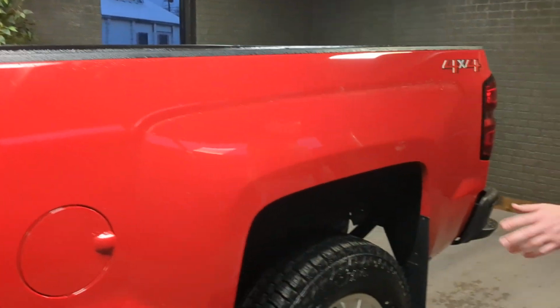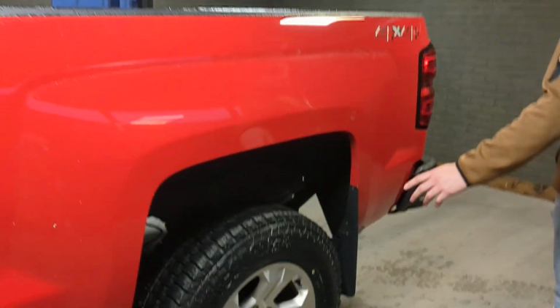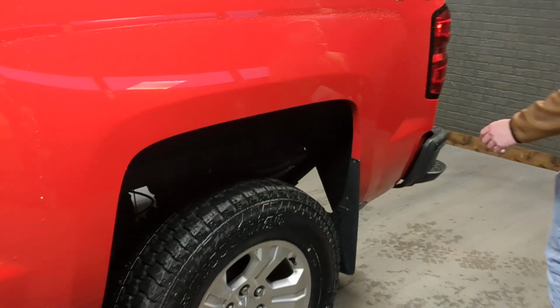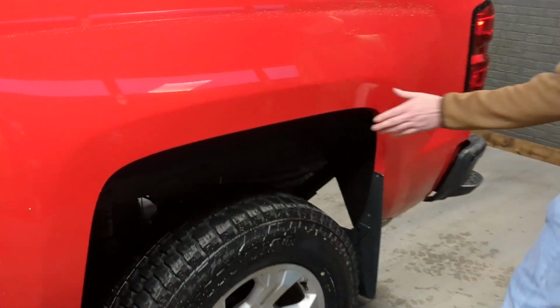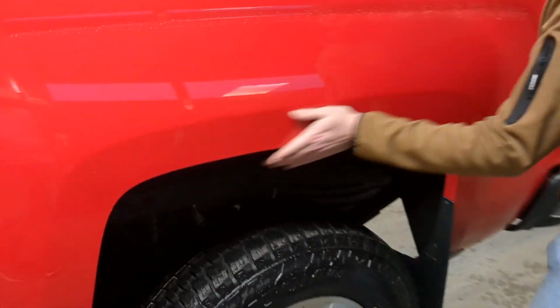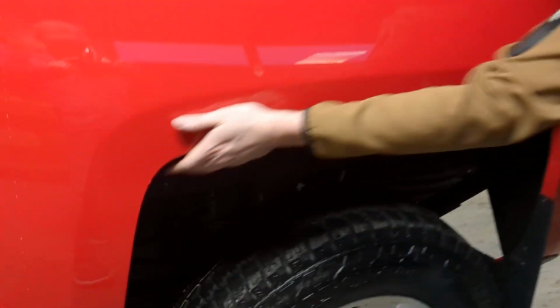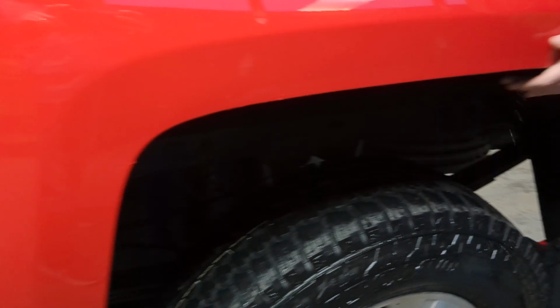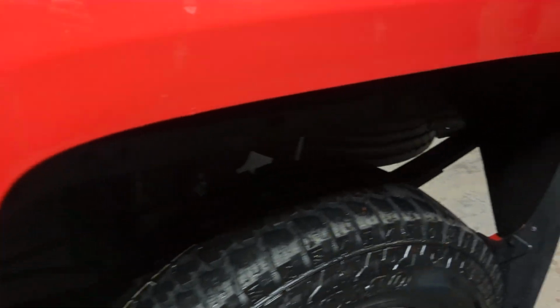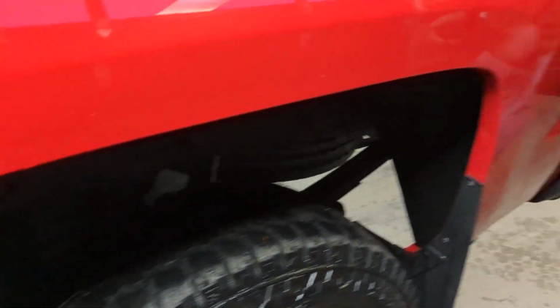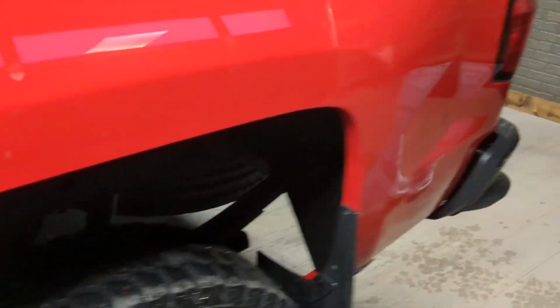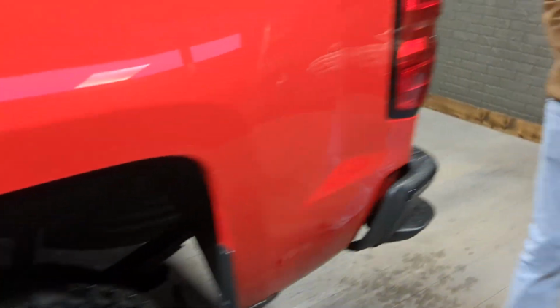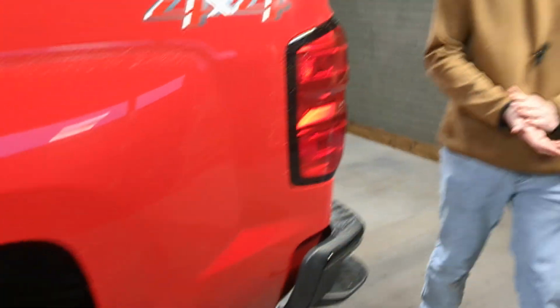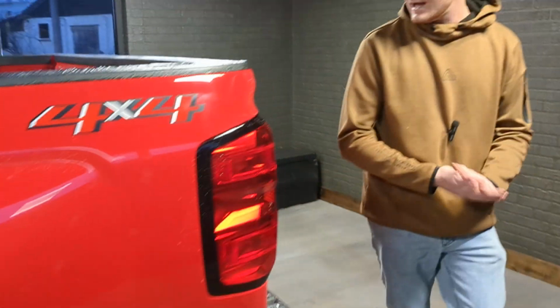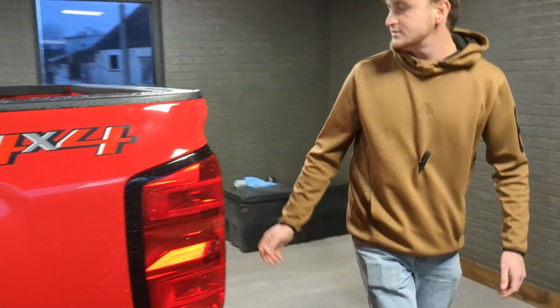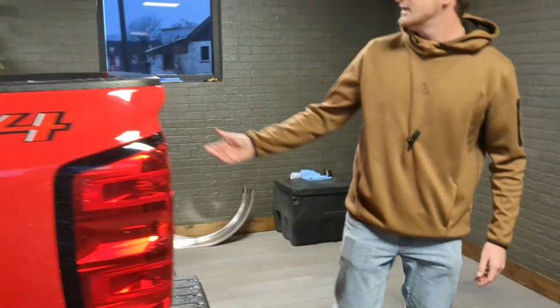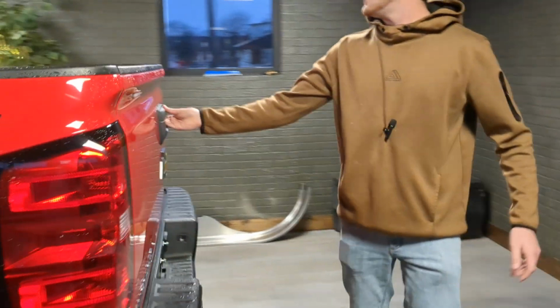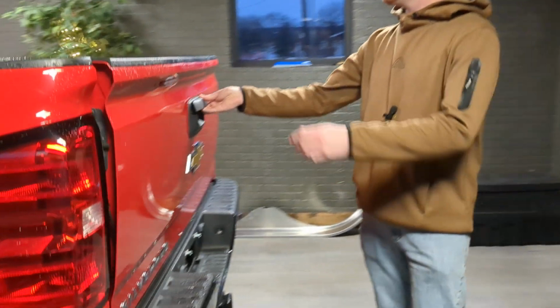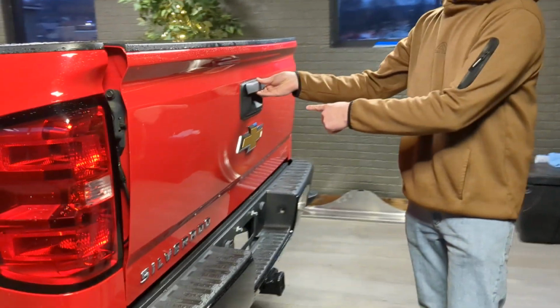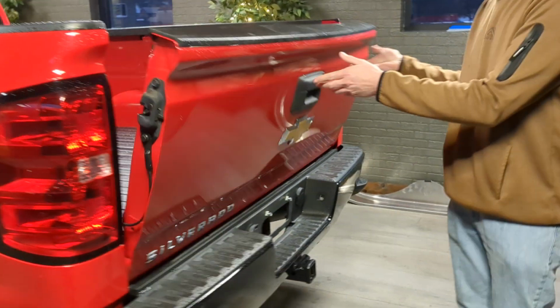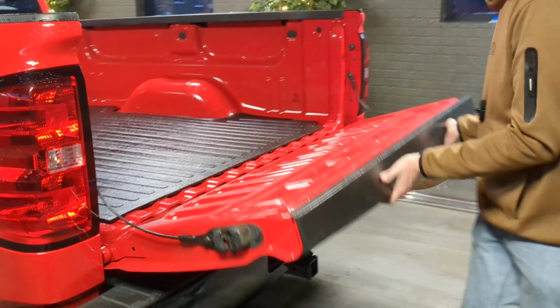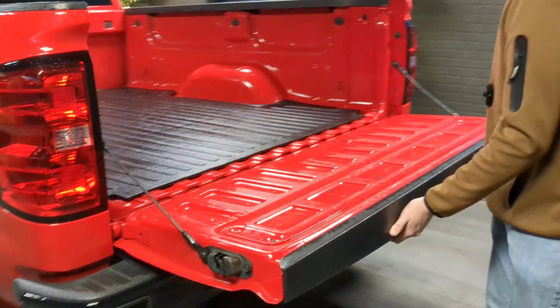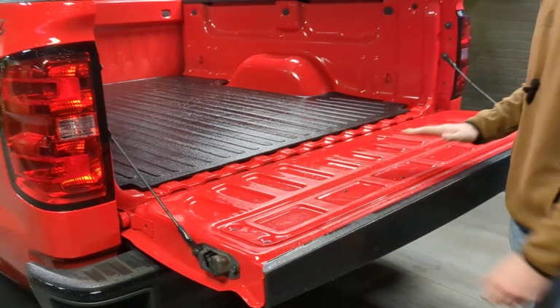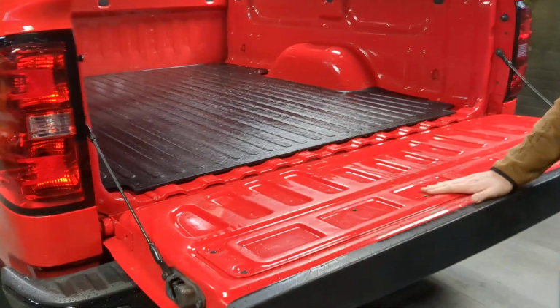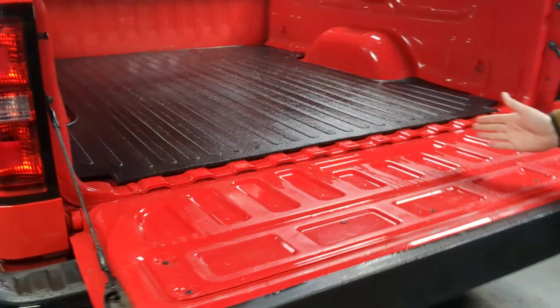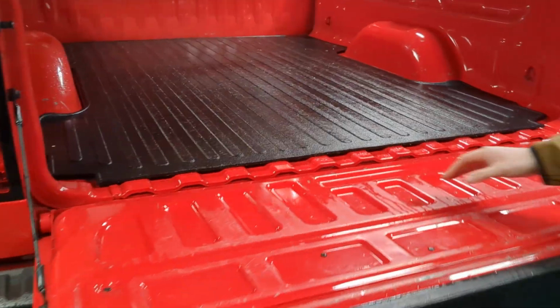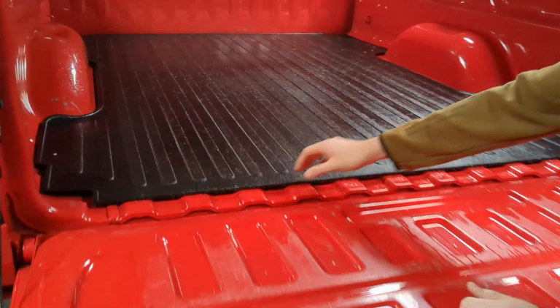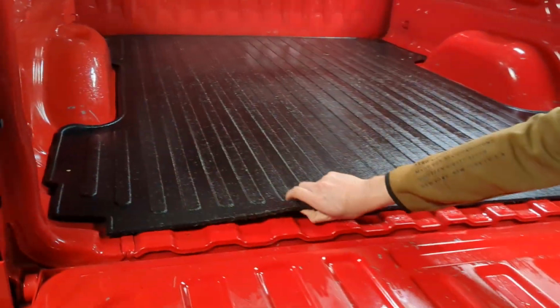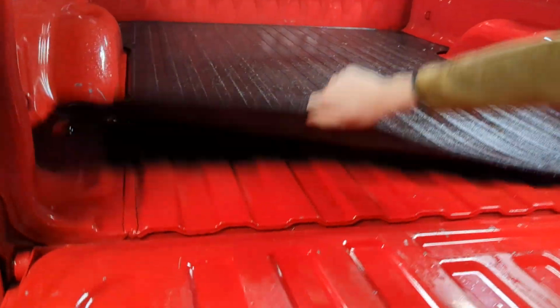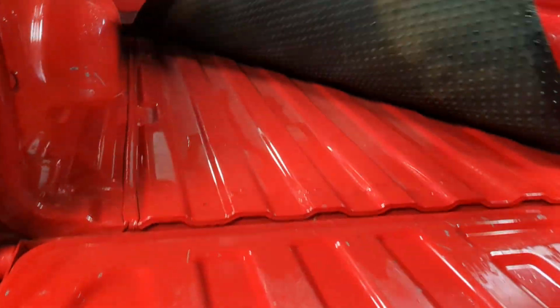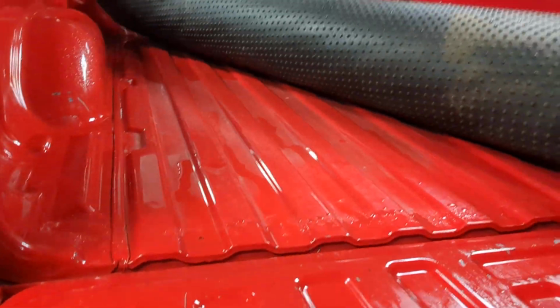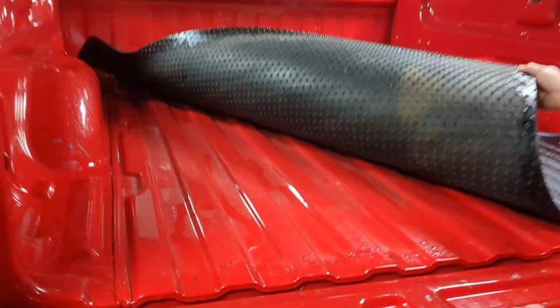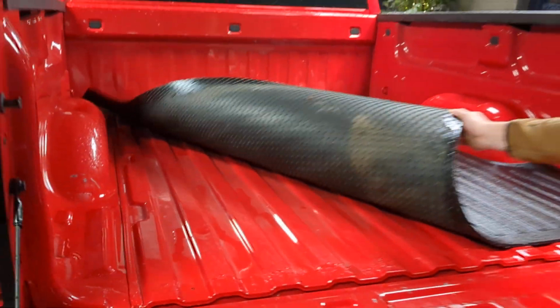Walking around the back, there are no marks, no bubbling or anything starting on these bed sides. The frame is absolutely spotless. It does have a backup camera. Opening it up, the bed's in great shape — doesn't have a liner, but it does have a pad underneath.